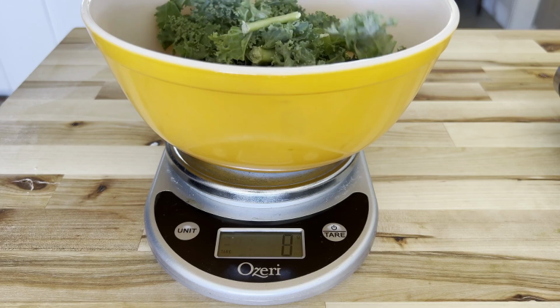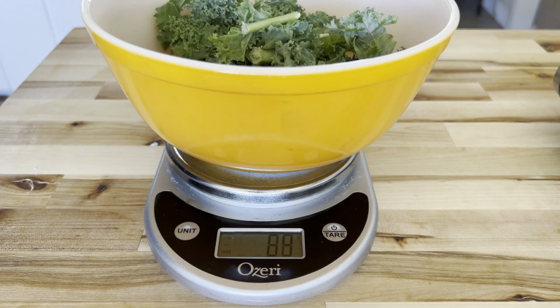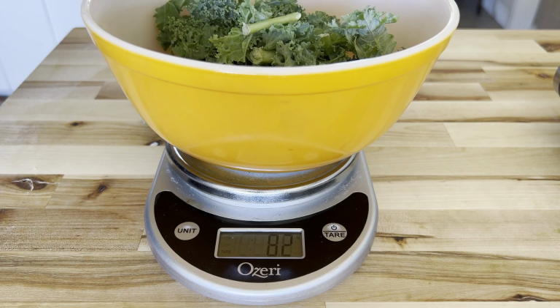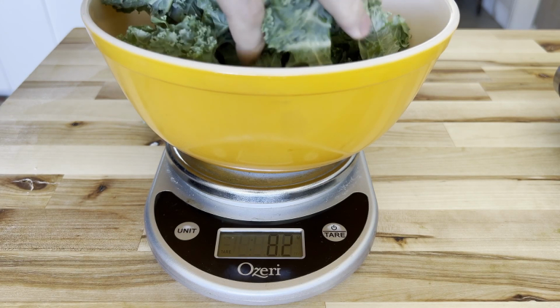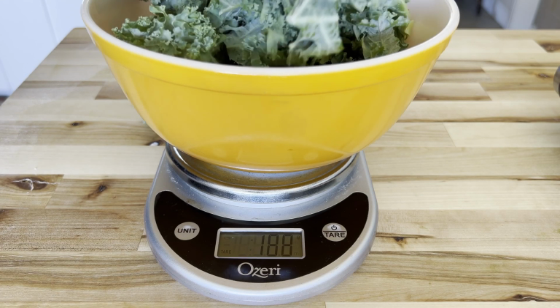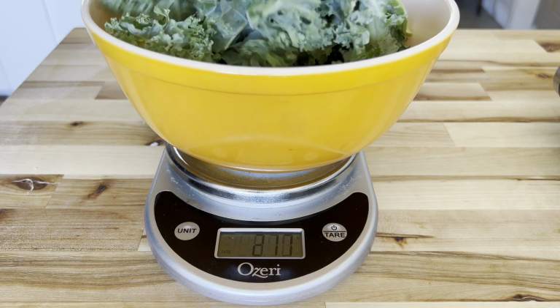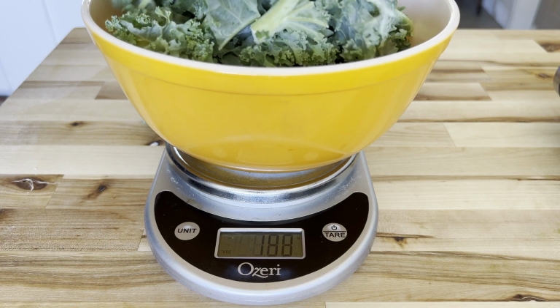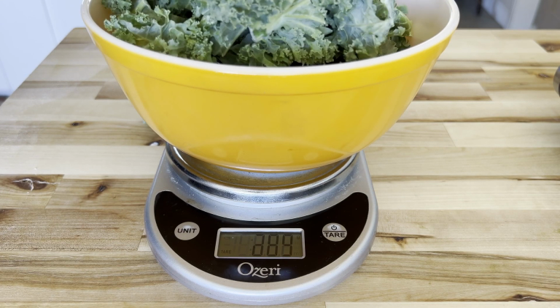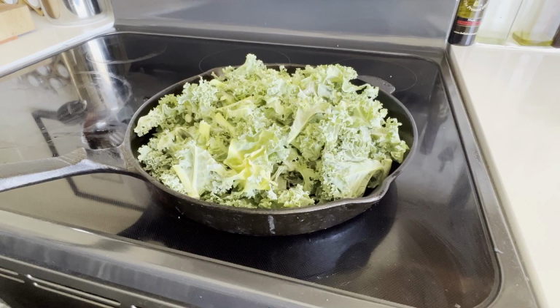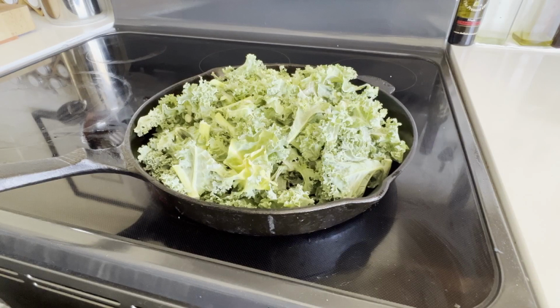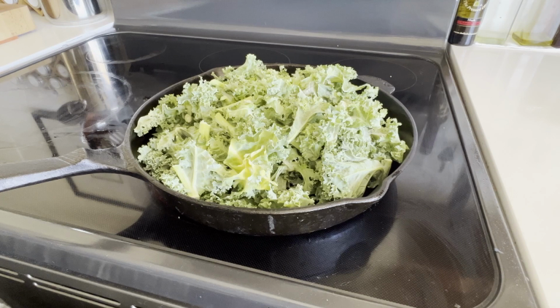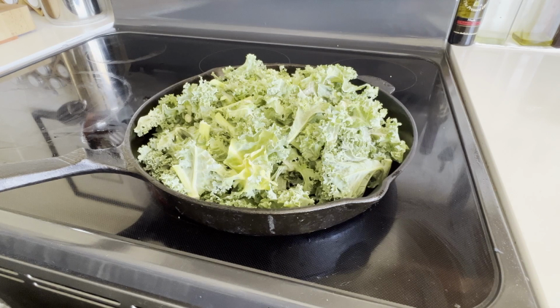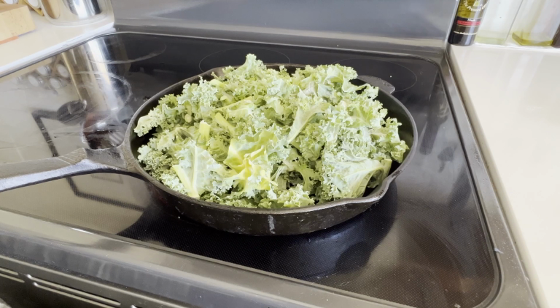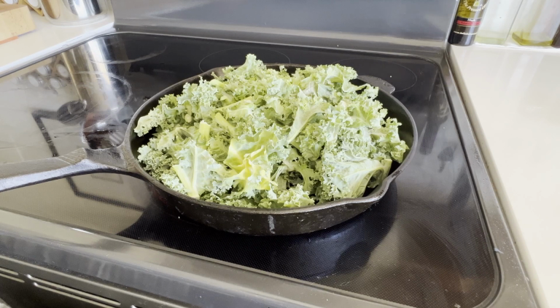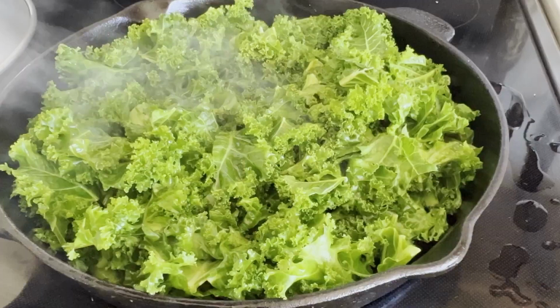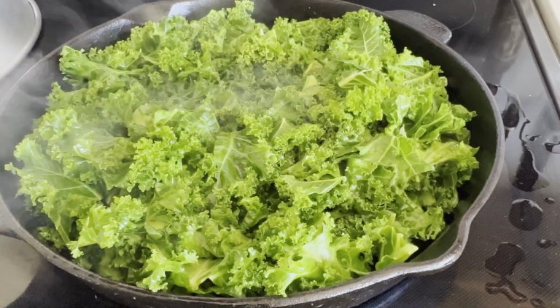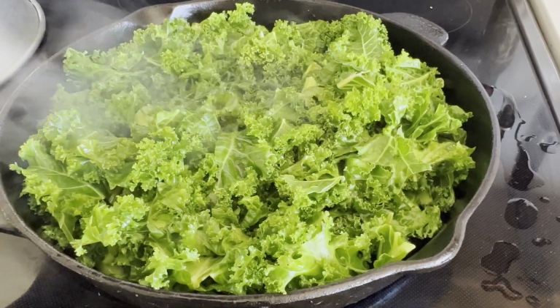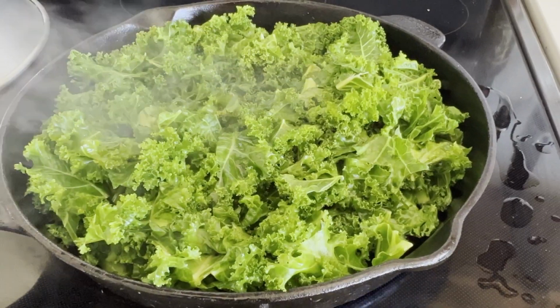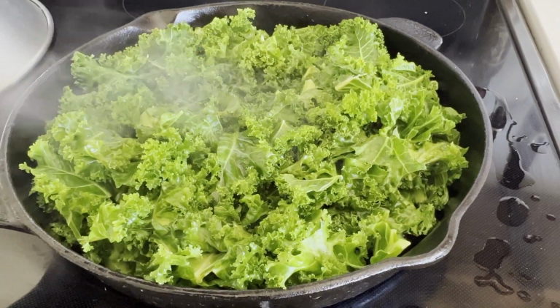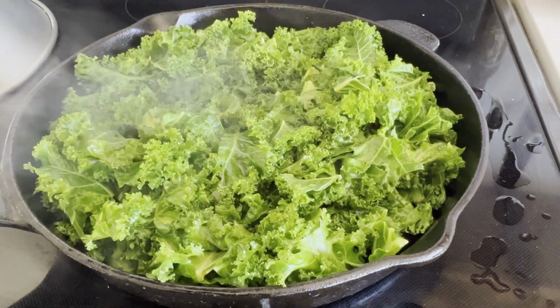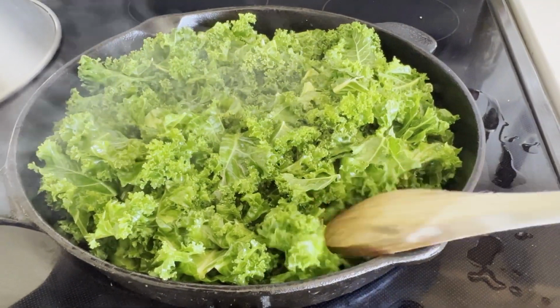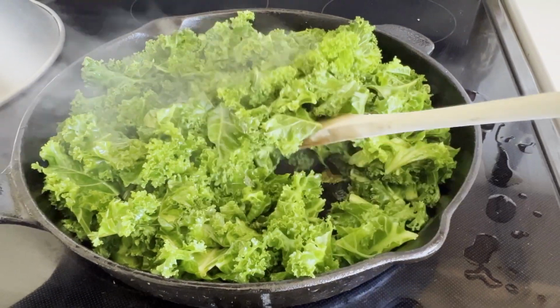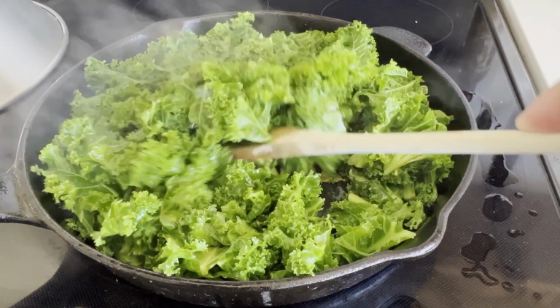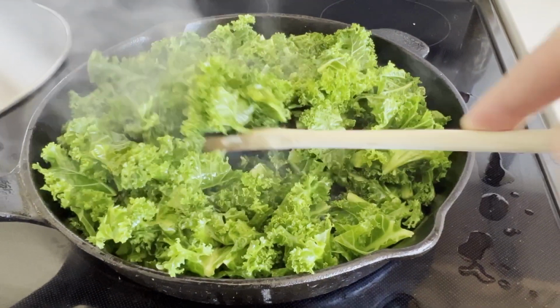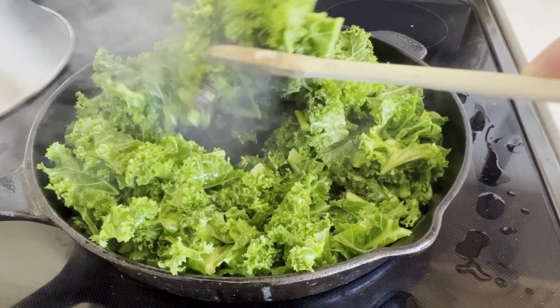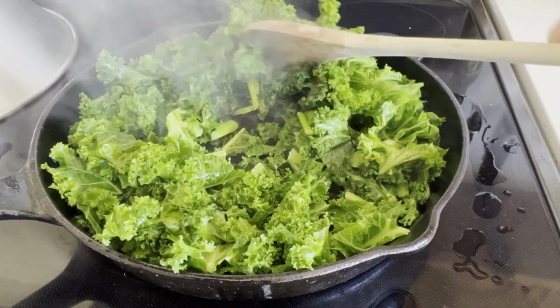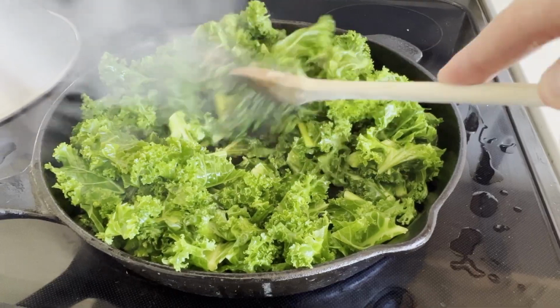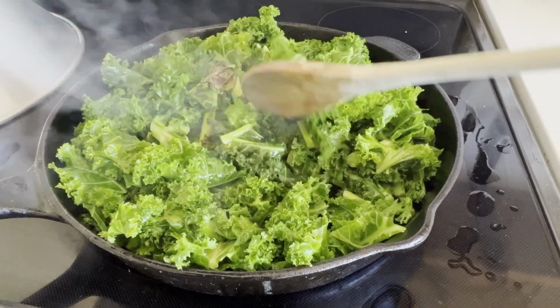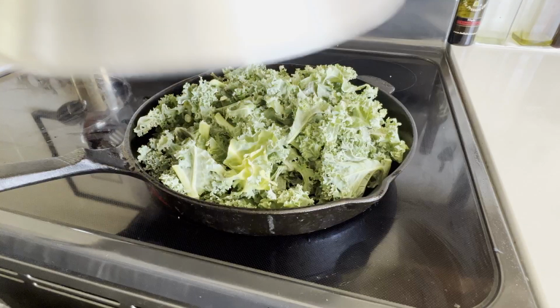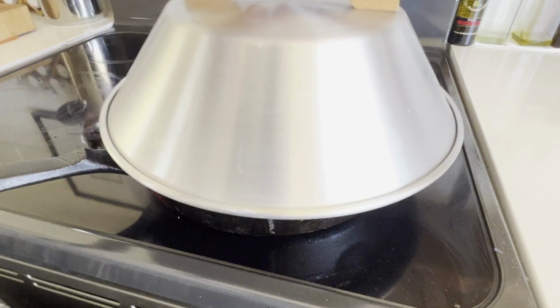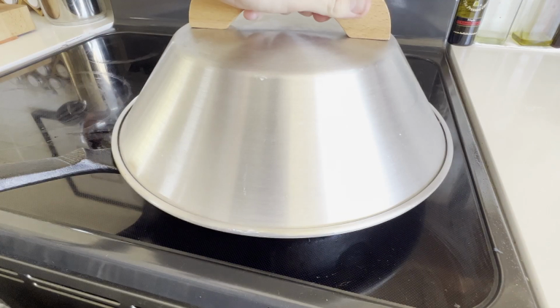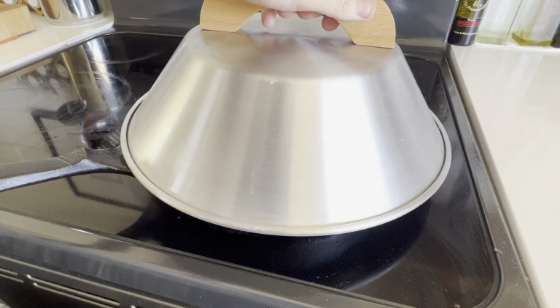Weigh out your kale and add it to a pan over medium heat and cook it for a few minutes until you get a little bit of browning and it's reduced quite a bit. You can use a dome to help this process along if you have one, if not use any lid you can find.